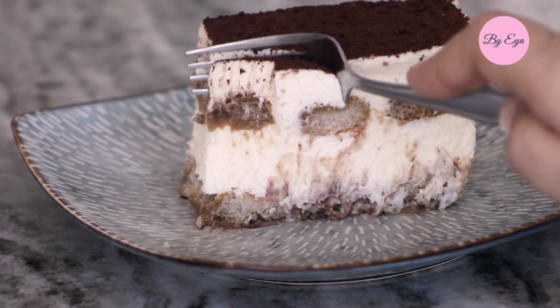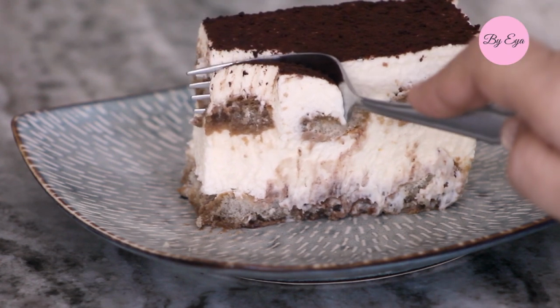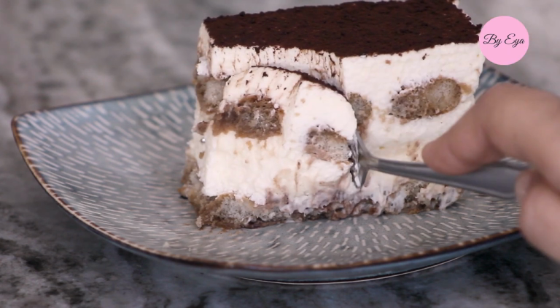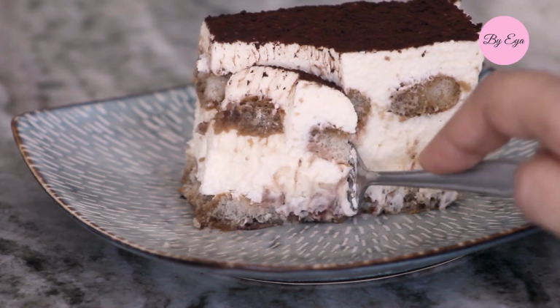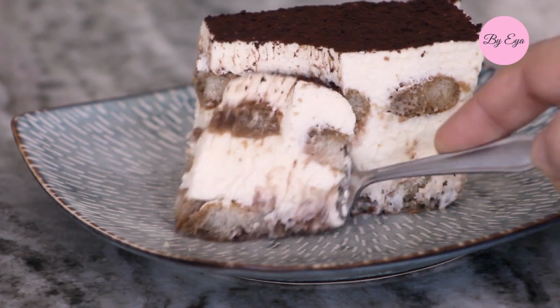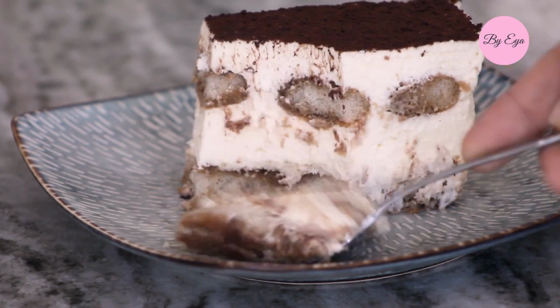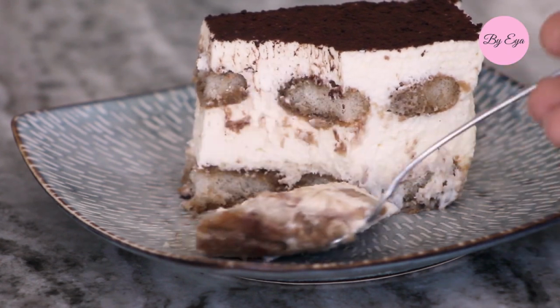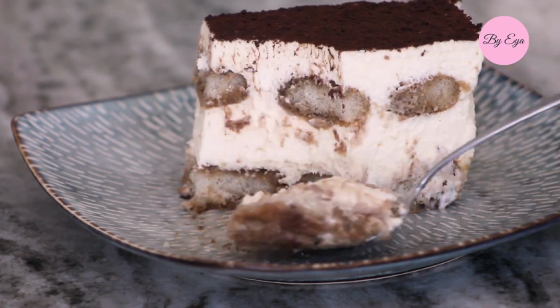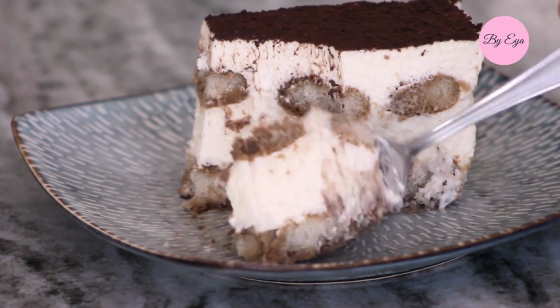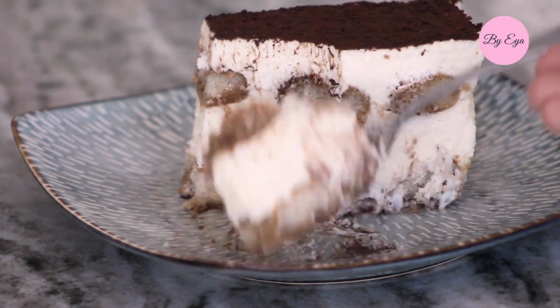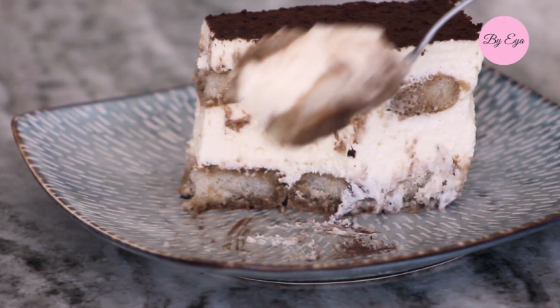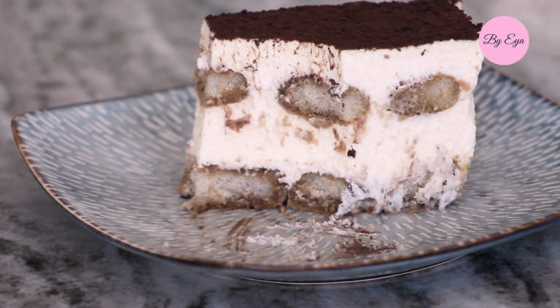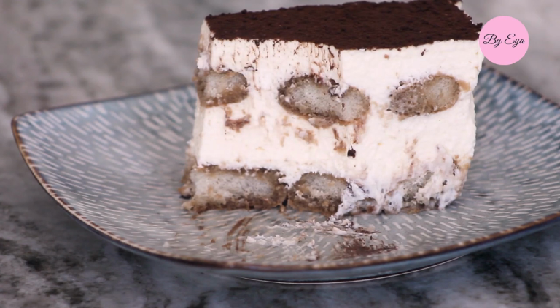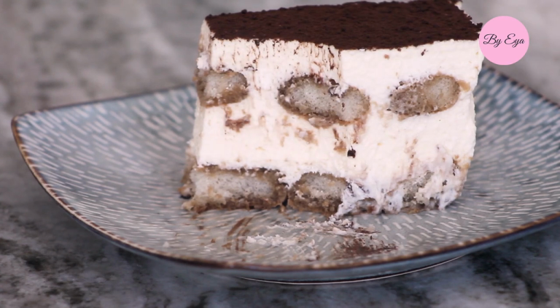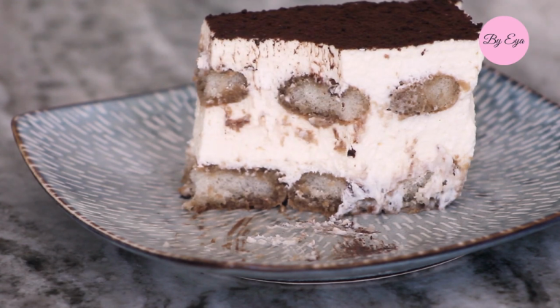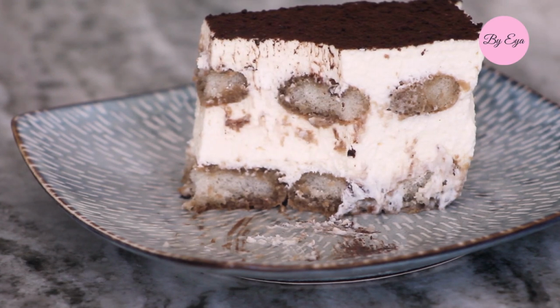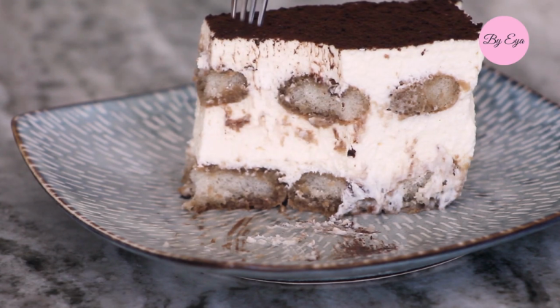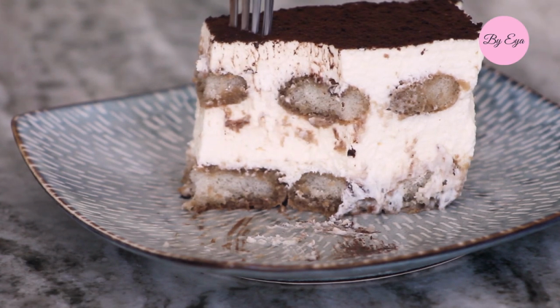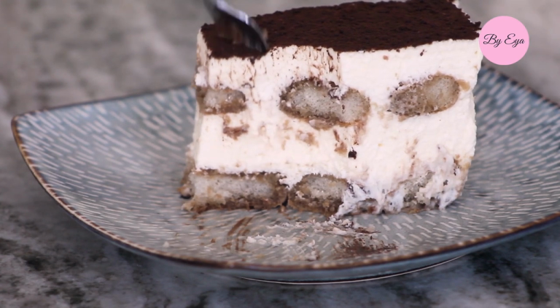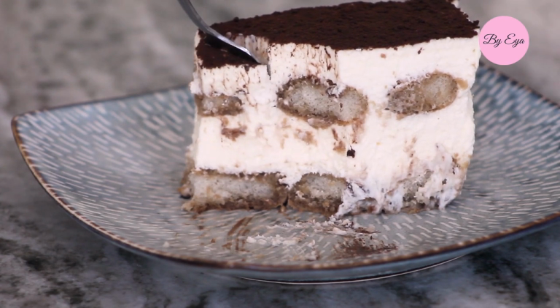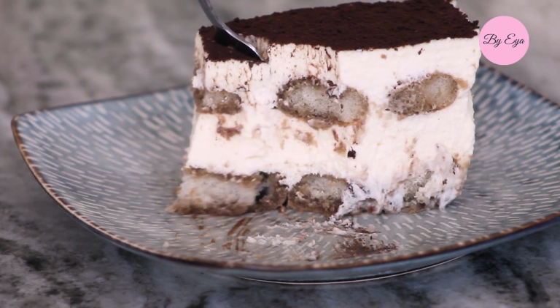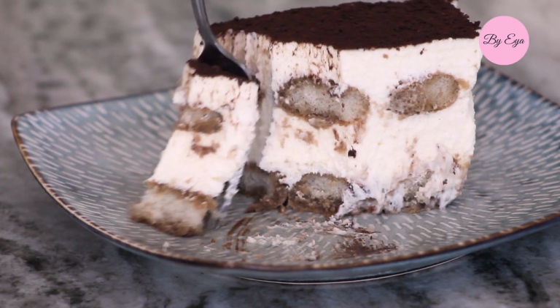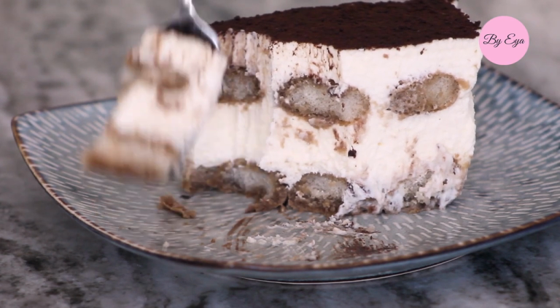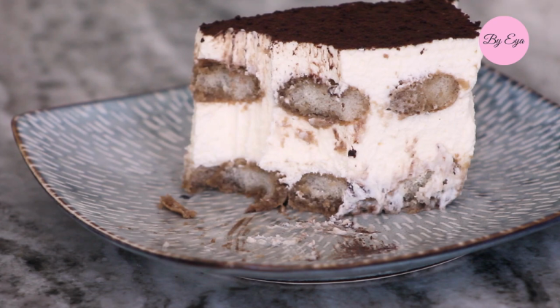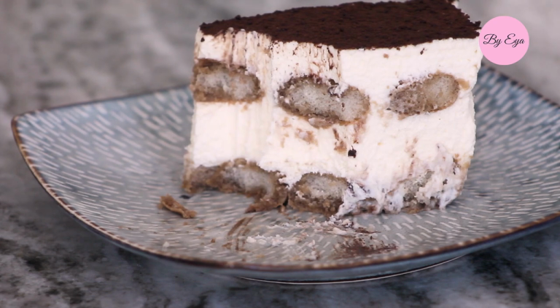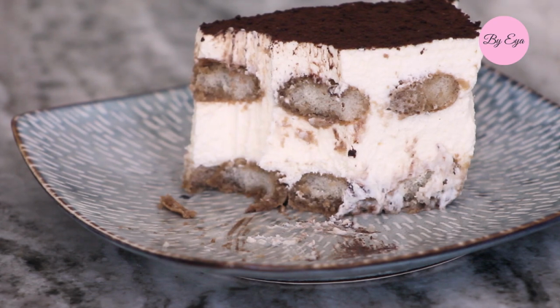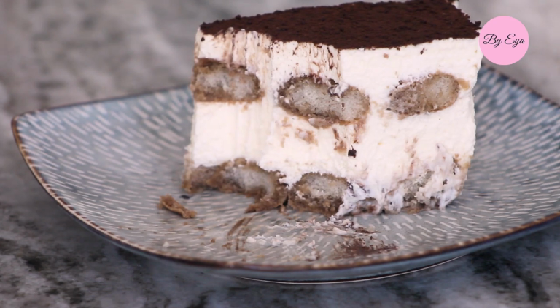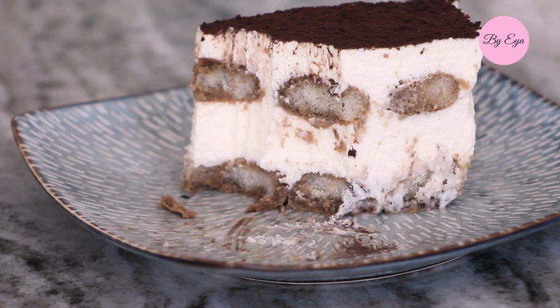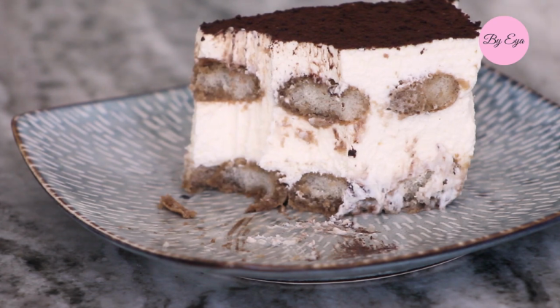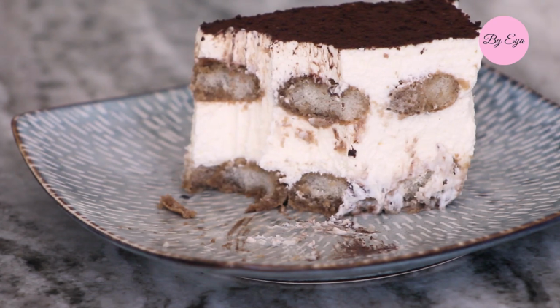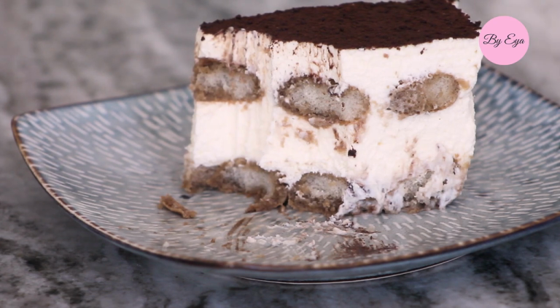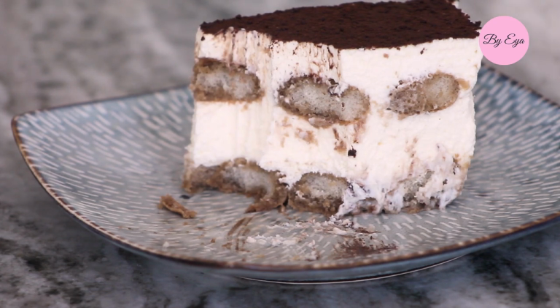Hi guys, and welcome back! If you're new here, welcome — my name is Aya. Today I will be sharing with you how to make tiramisu cake with no raw eggs. It's simple and also a make-ahead recipe, perfect for gatherings.